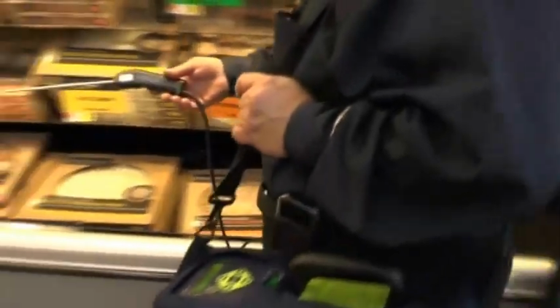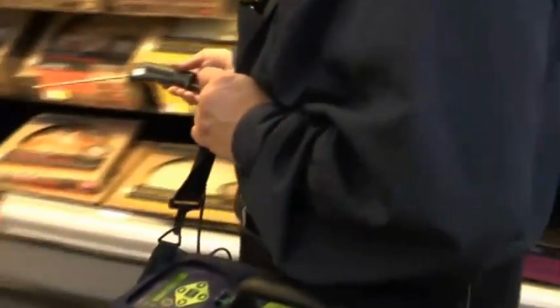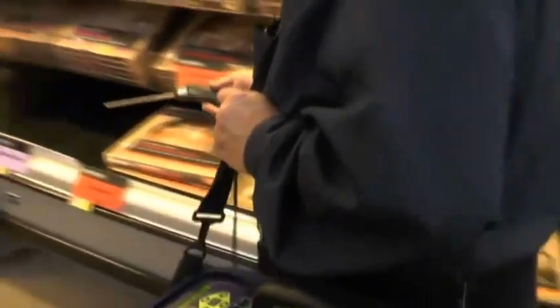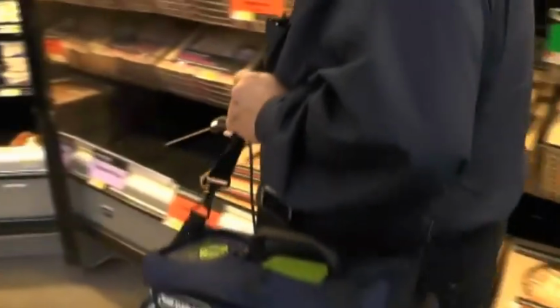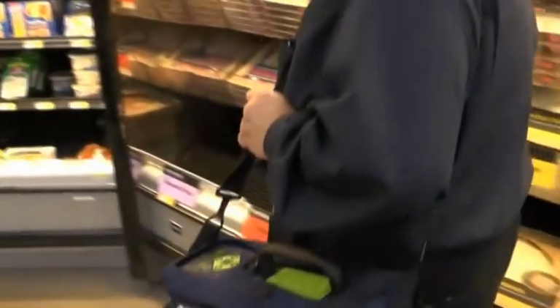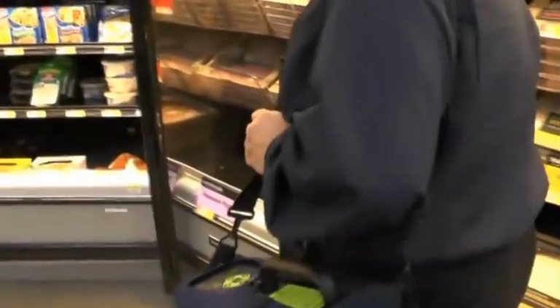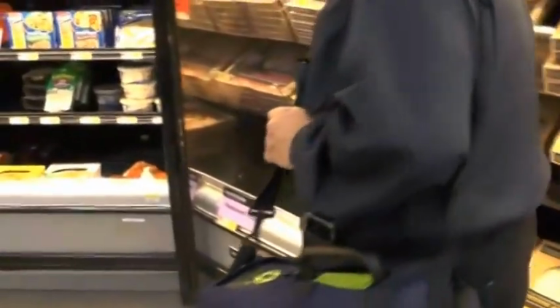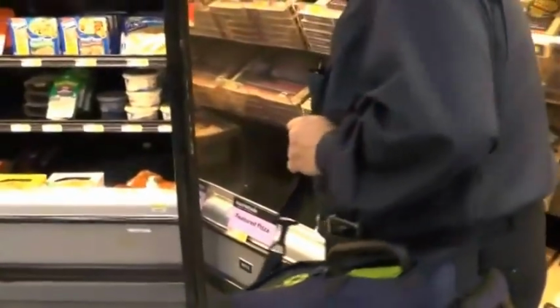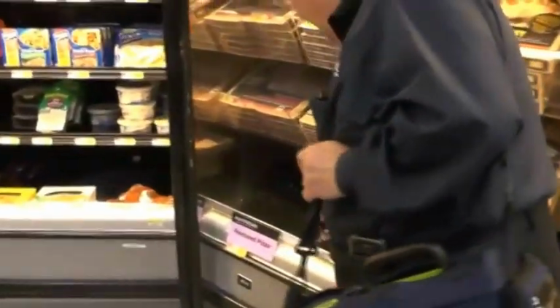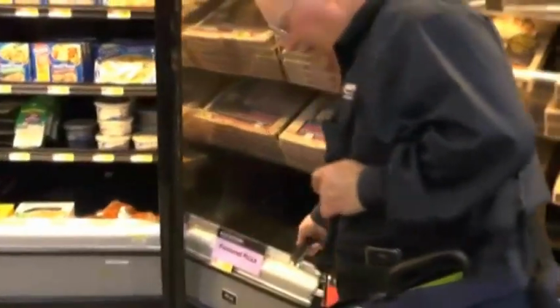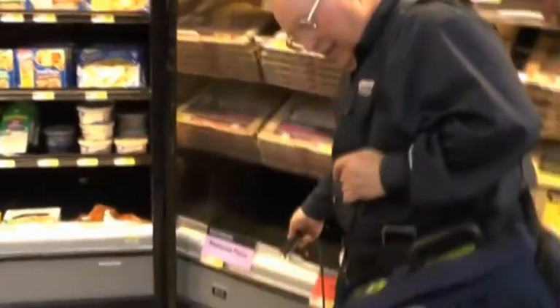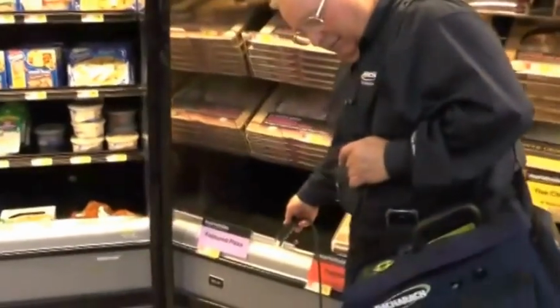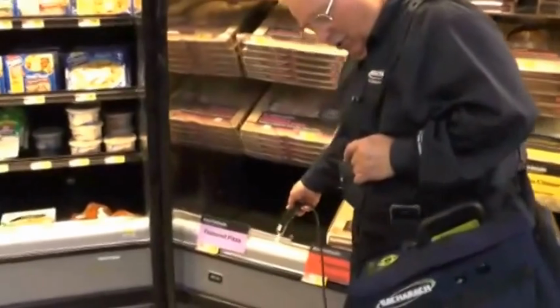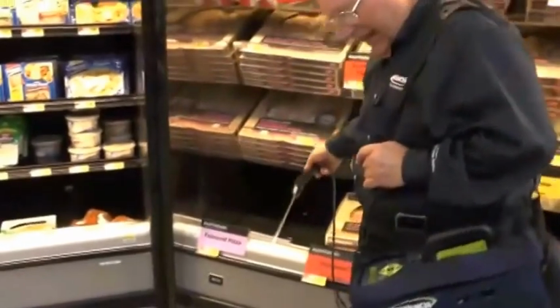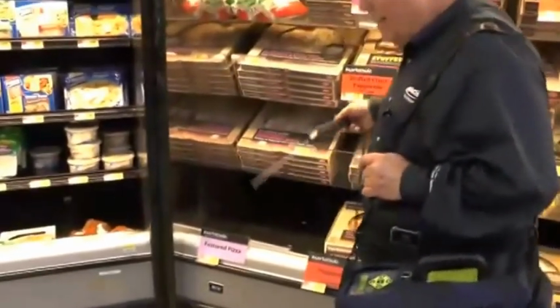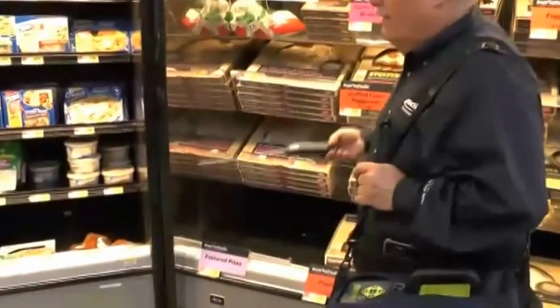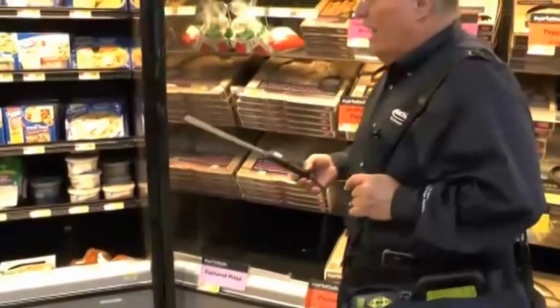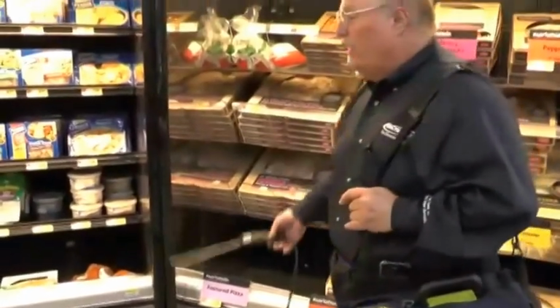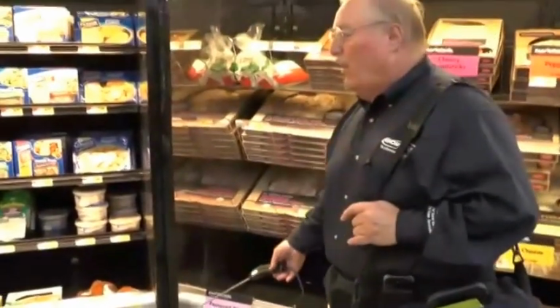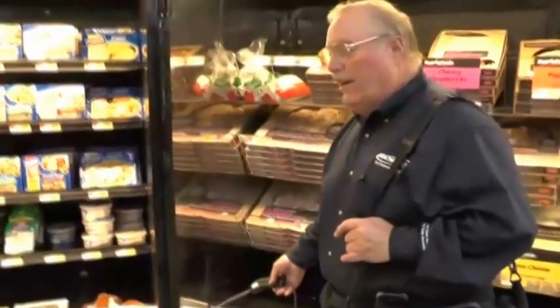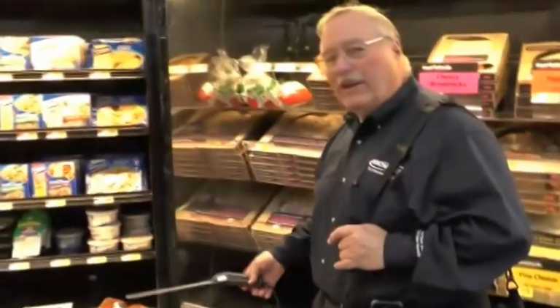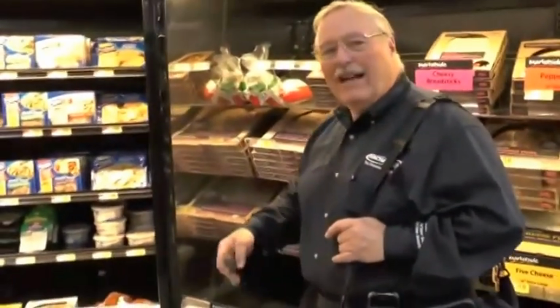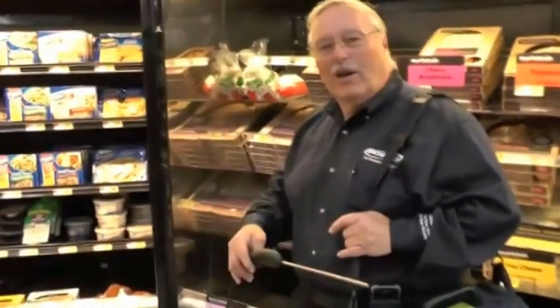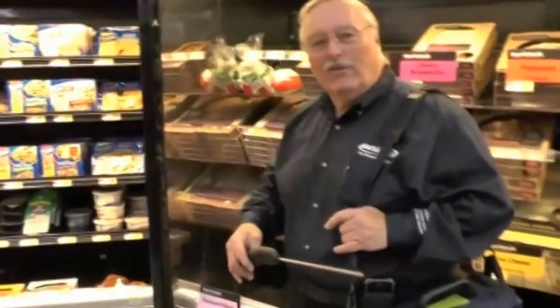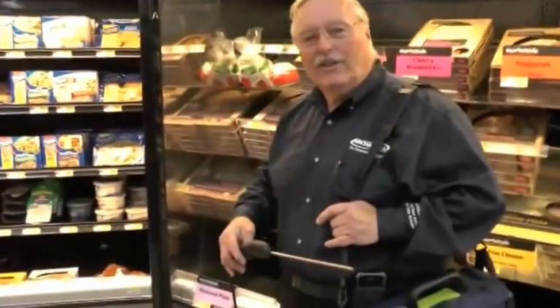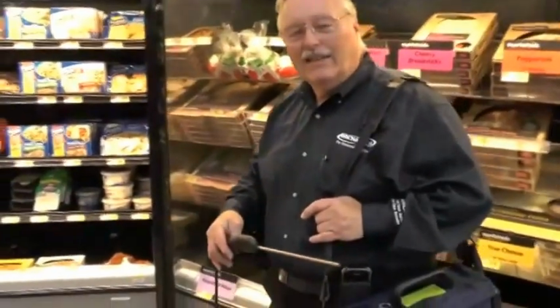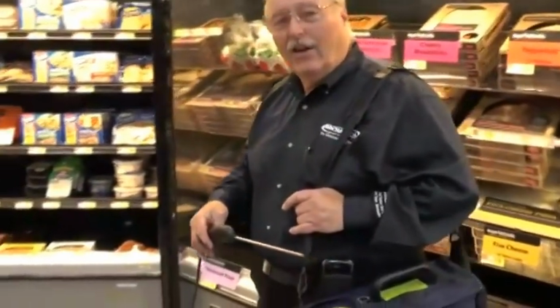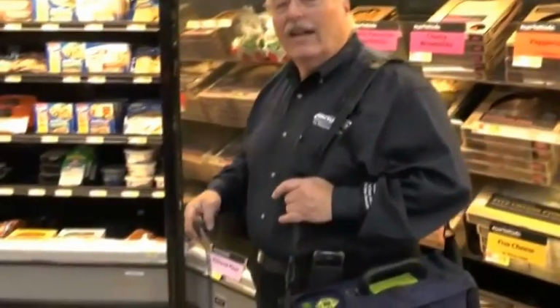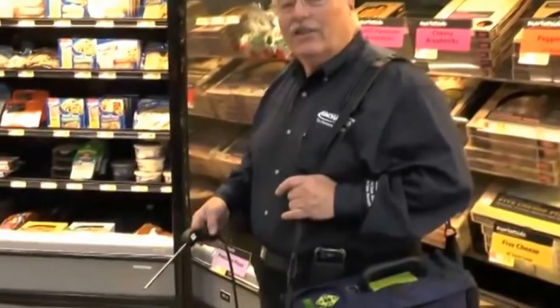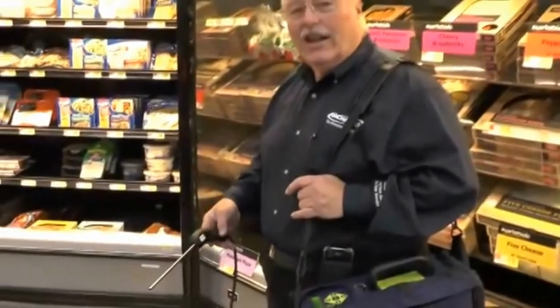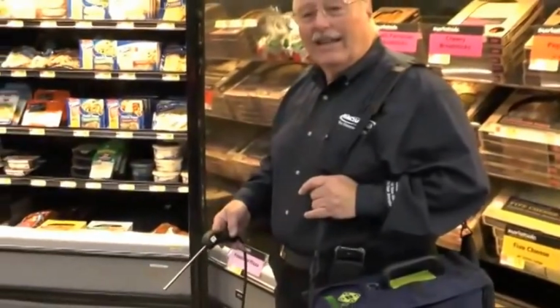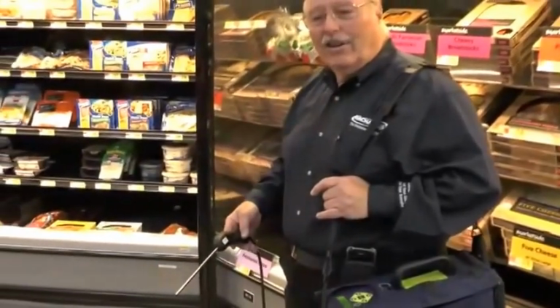I'll walk down a couple of rooms and probe again. If it would go off, I would go back to where I was five seconds ago and start checking in earnest.